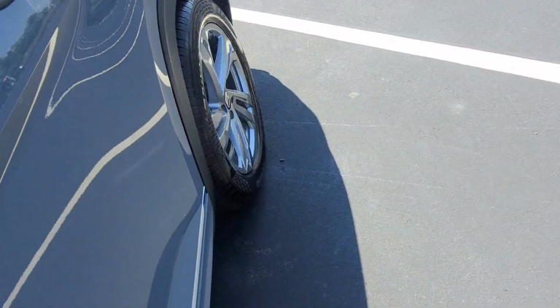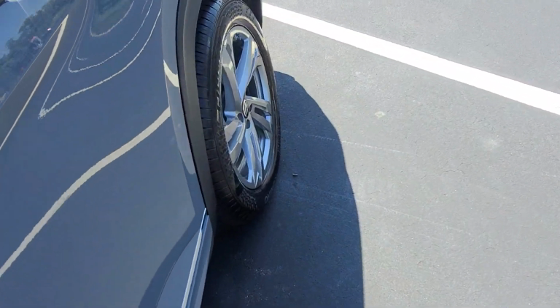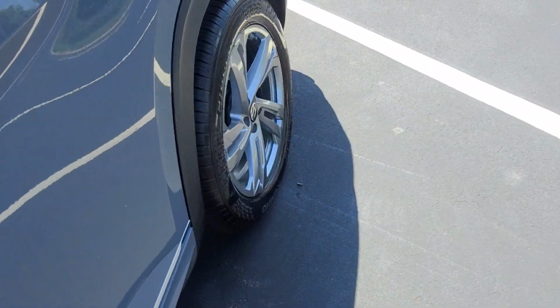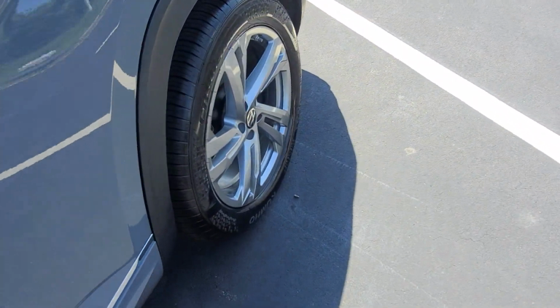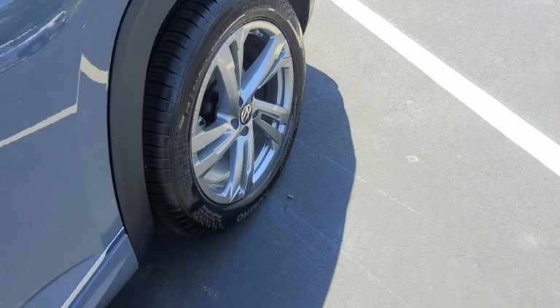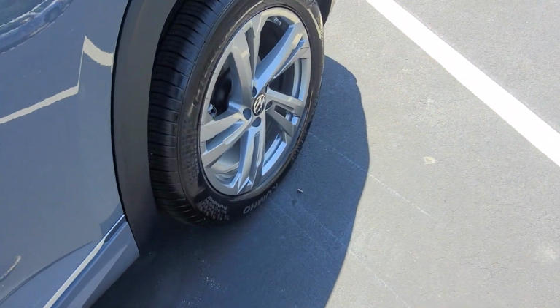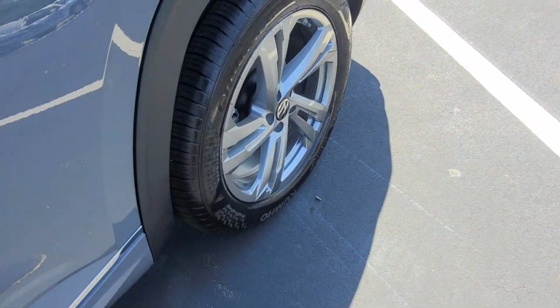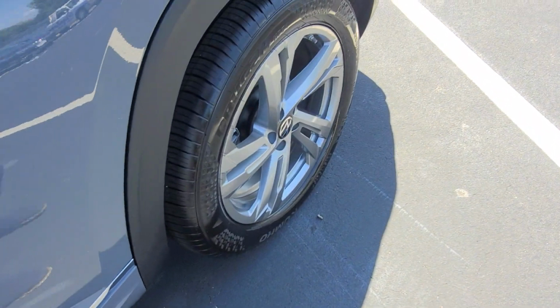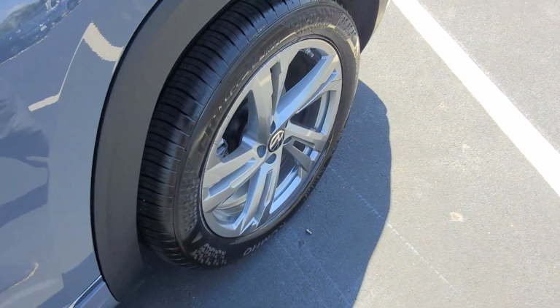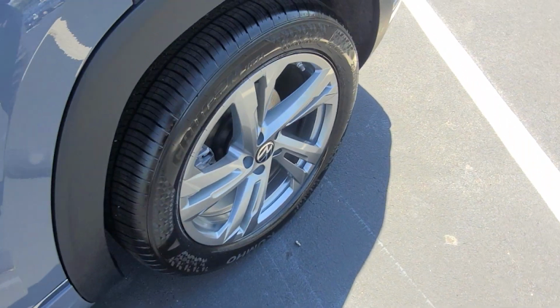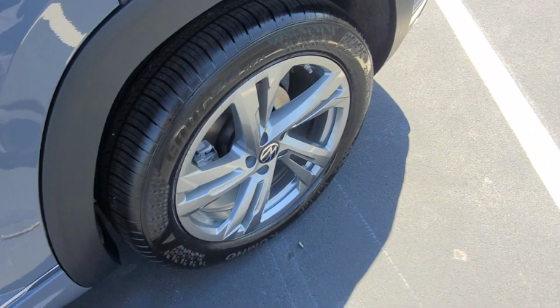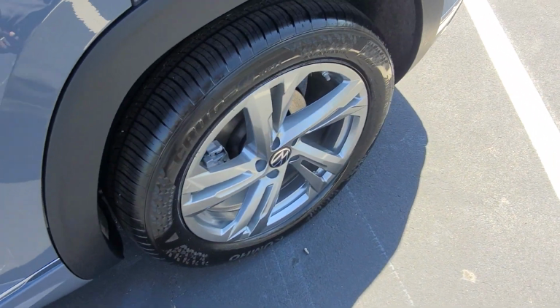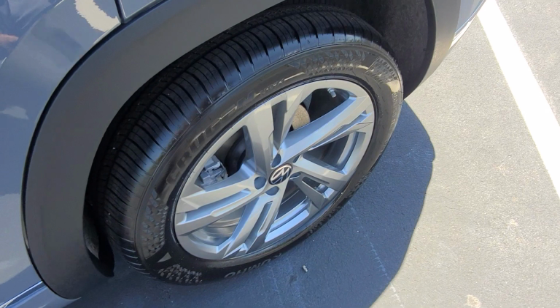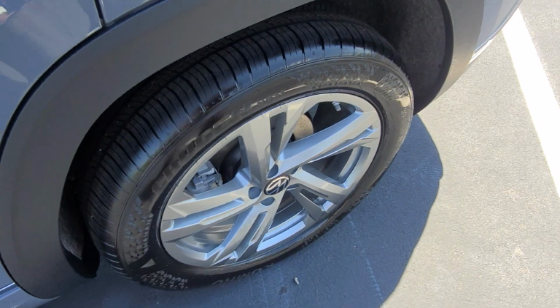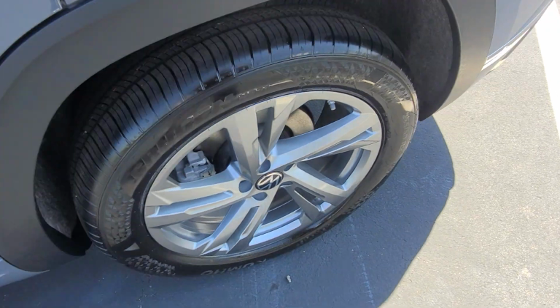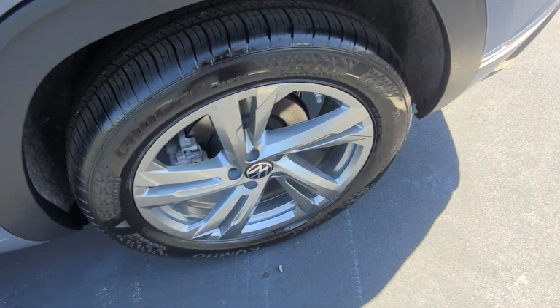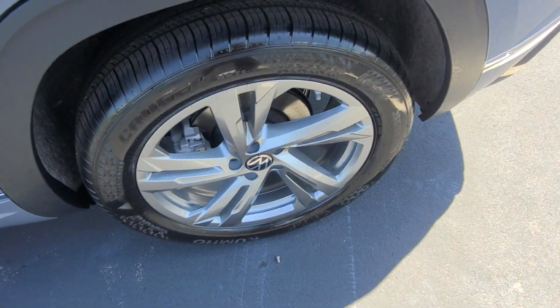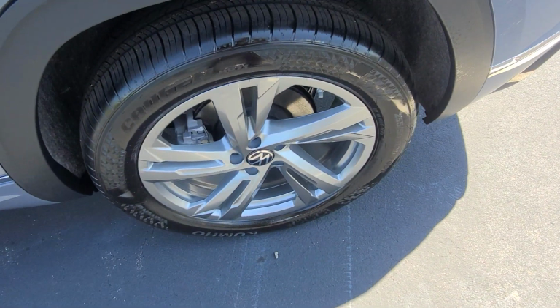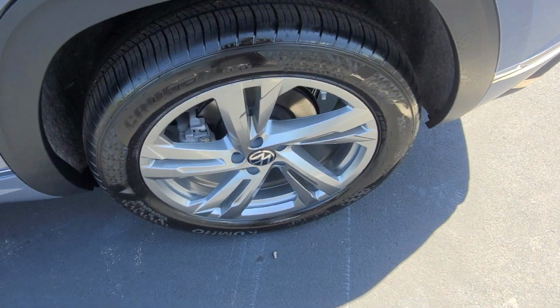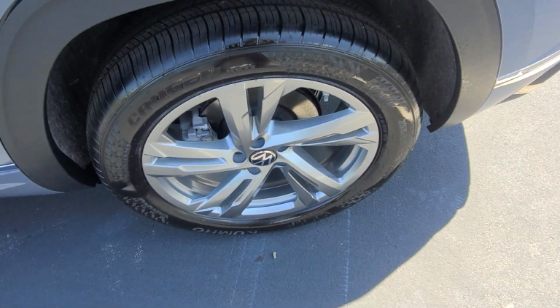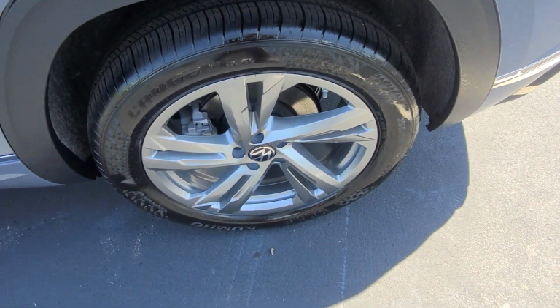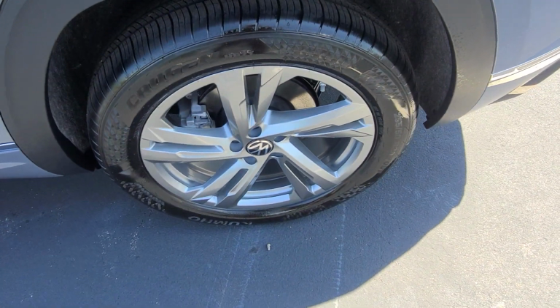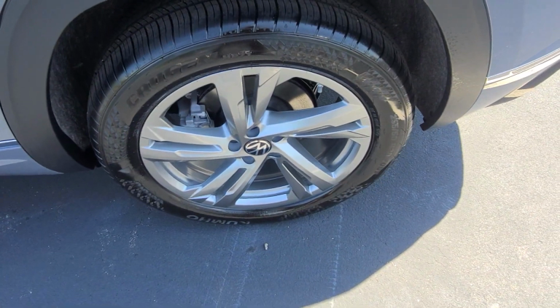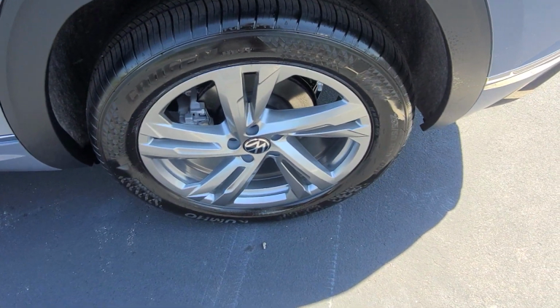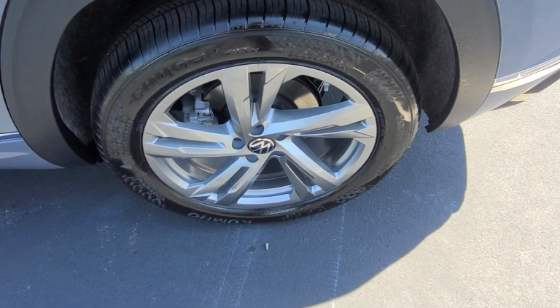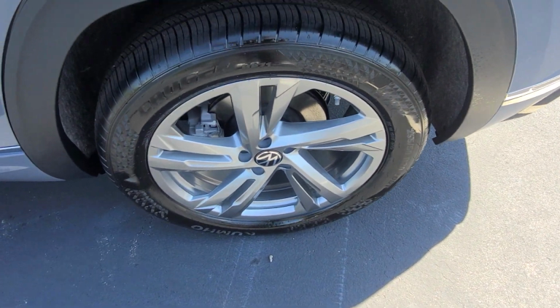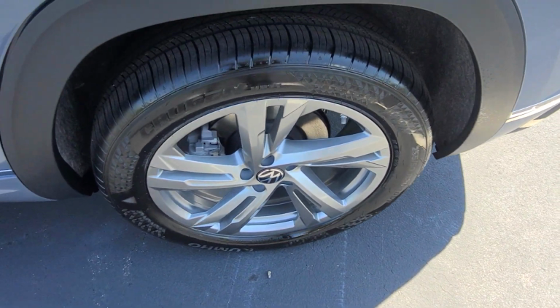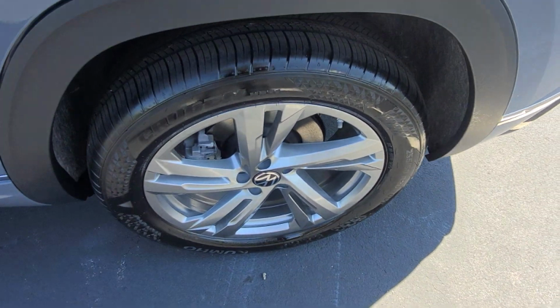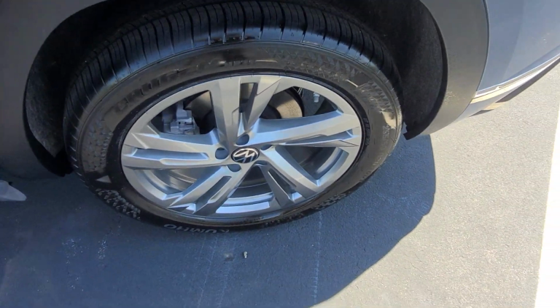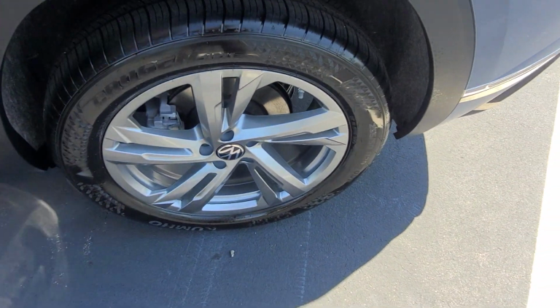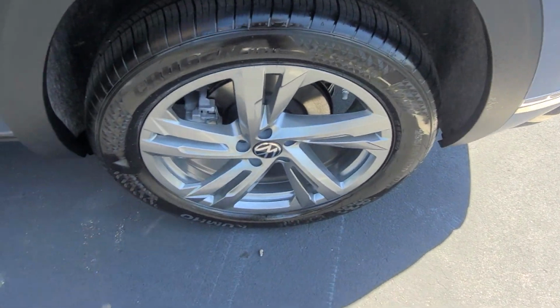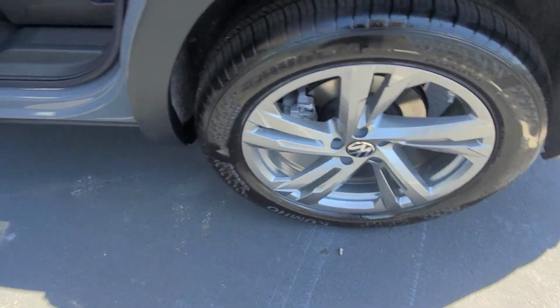Here's a look at the wheels for the car — these are new wheels for 2024. Very sharp looking silver metallic alloy wheels.